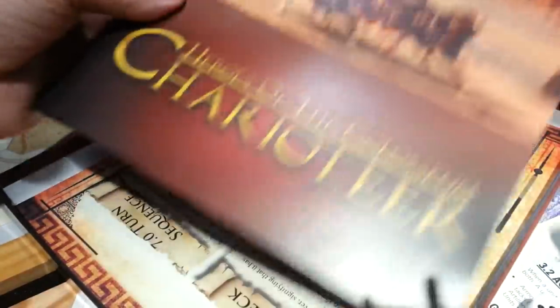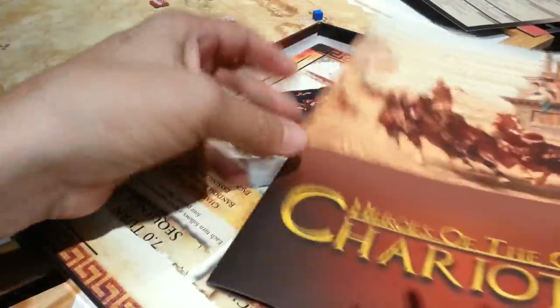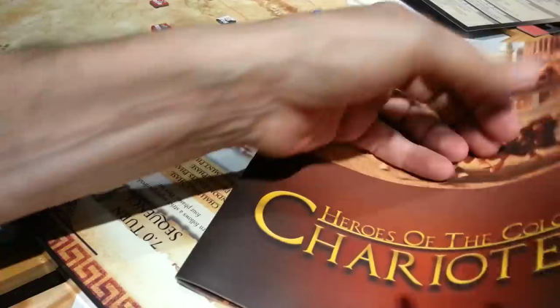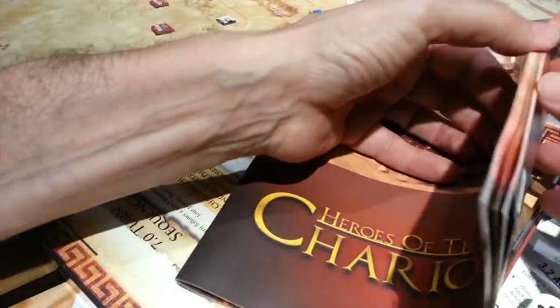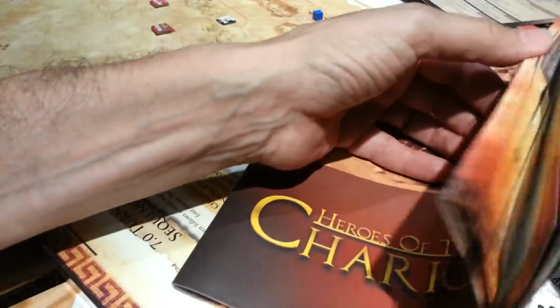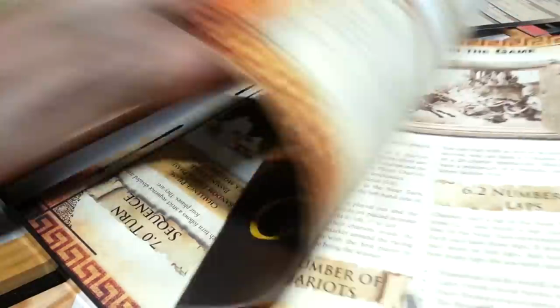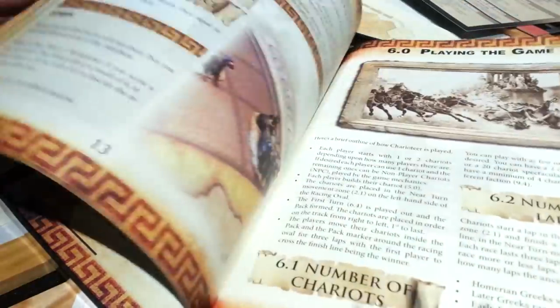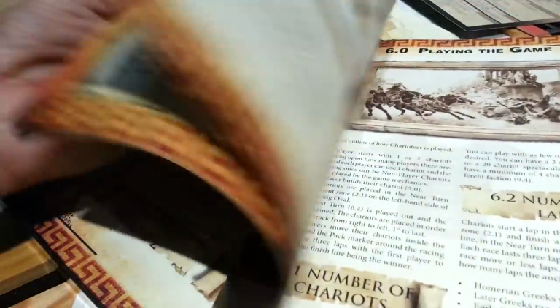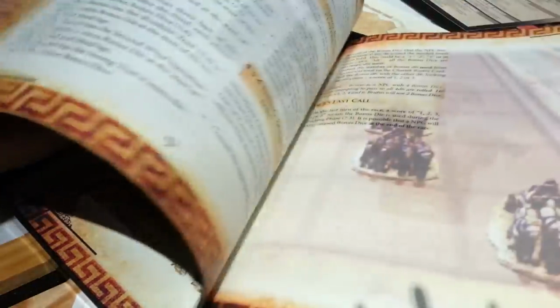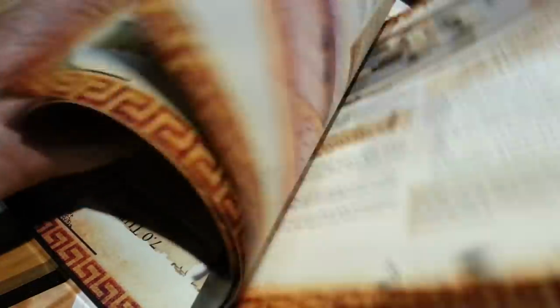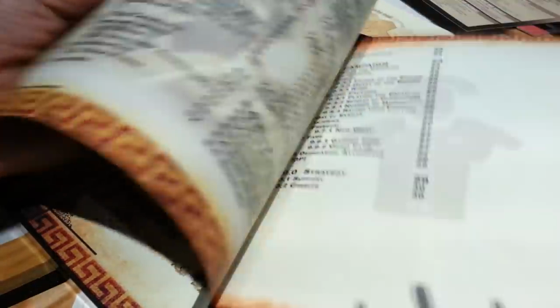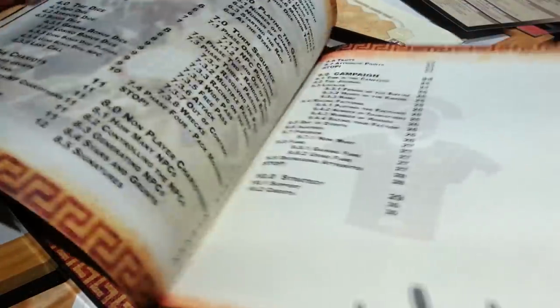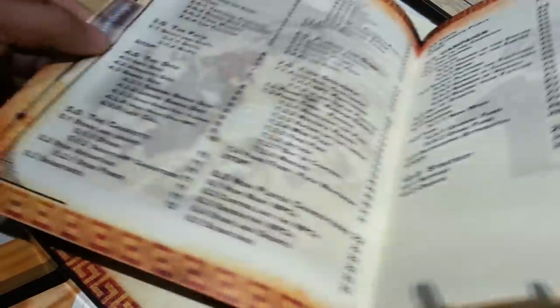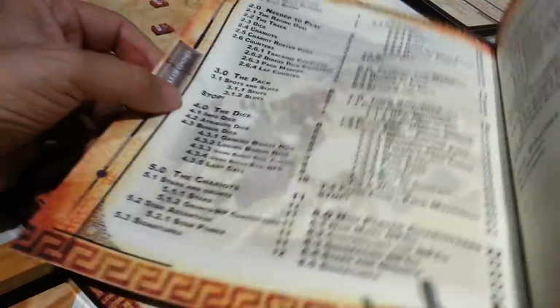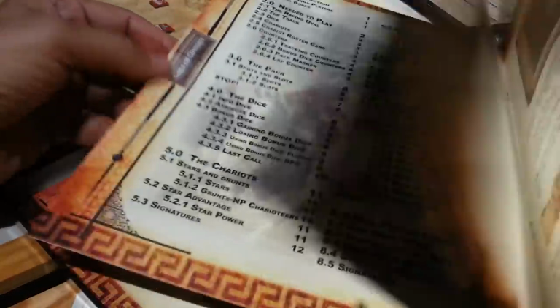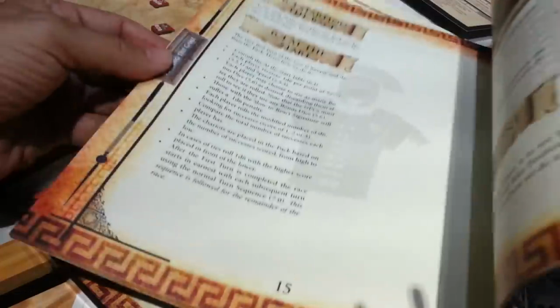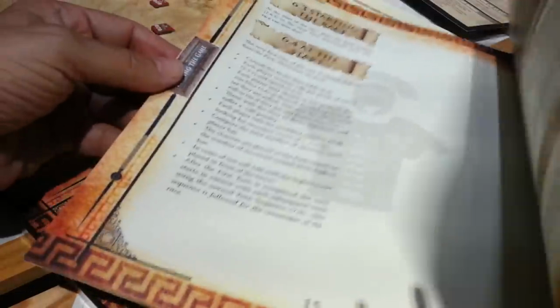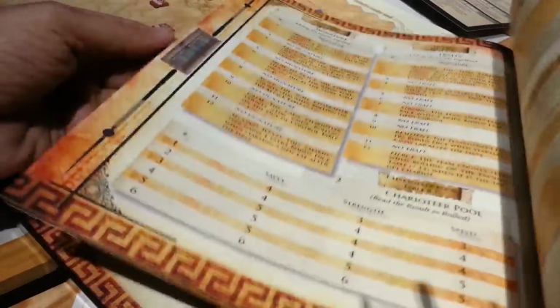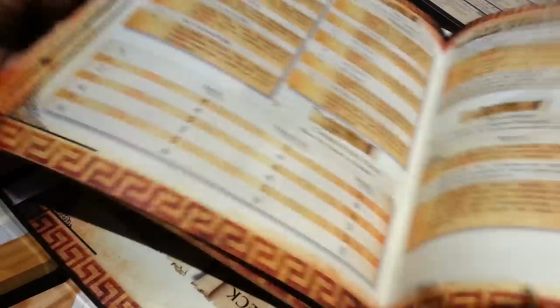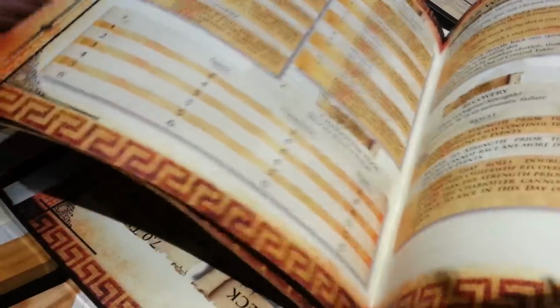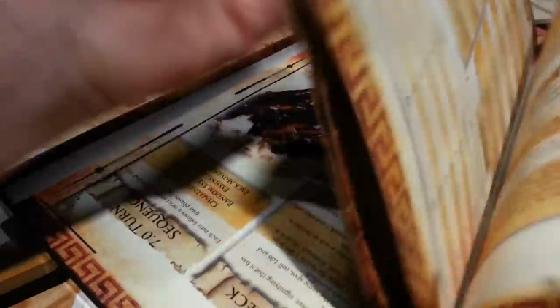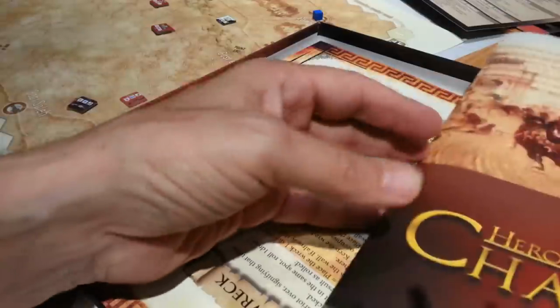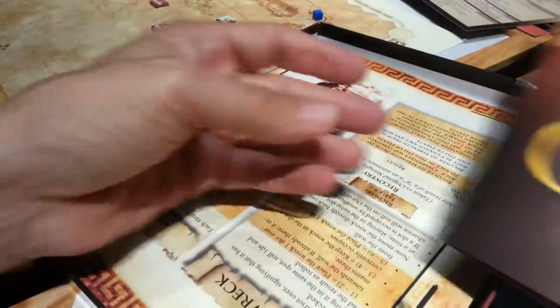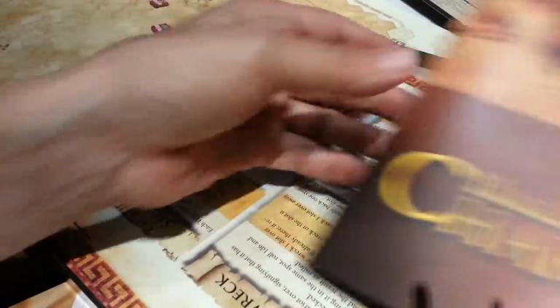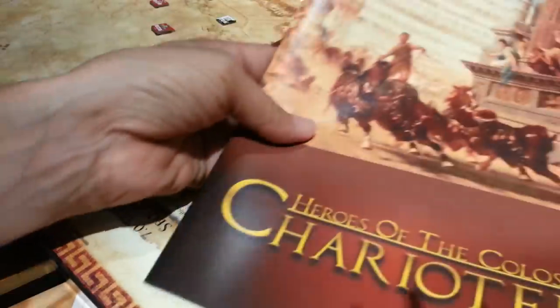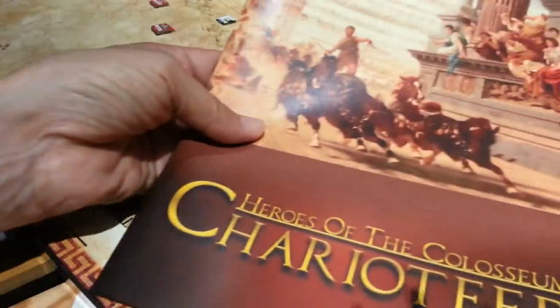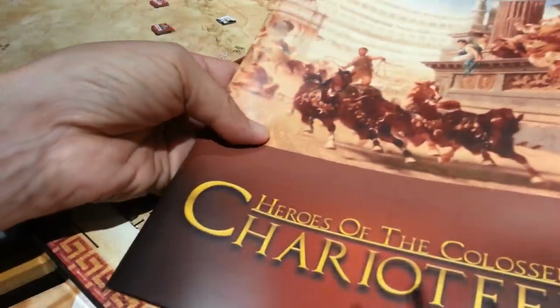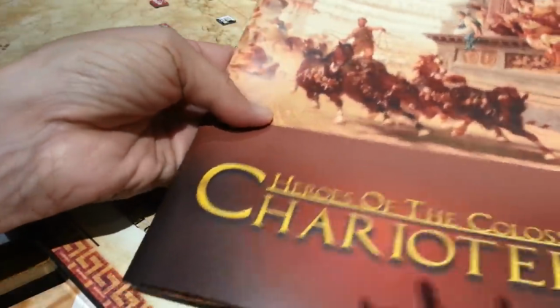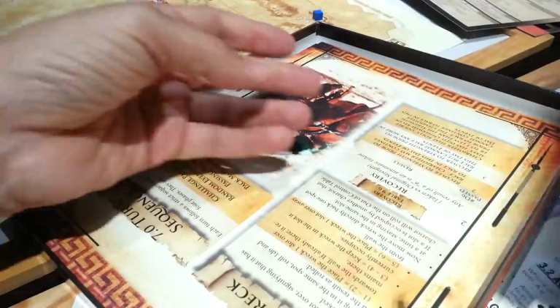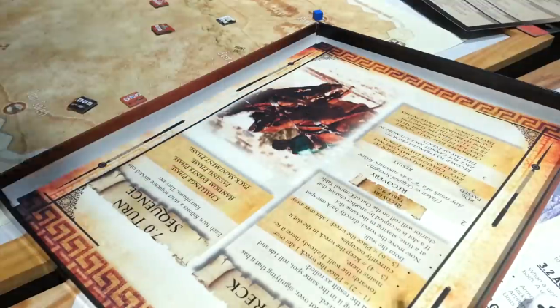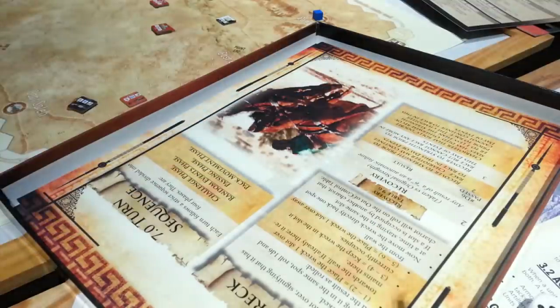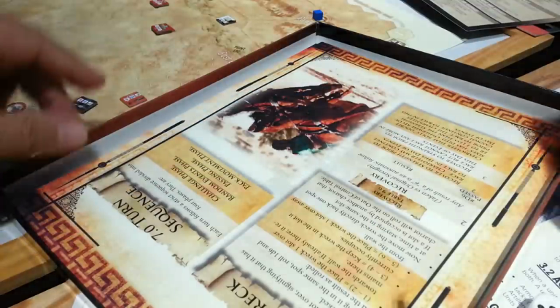There's also another game included in the box — the Charioteers. I haven't read any of this so I can't comment on it, but it's about 30 pages of content, once again very nicely printed and formatted with really awesome artwork.